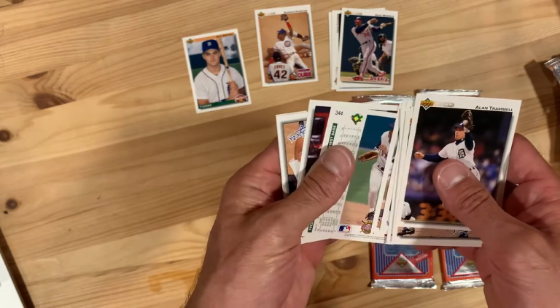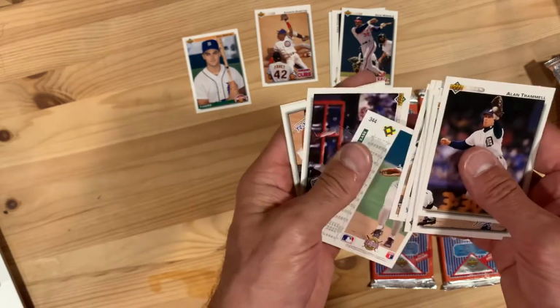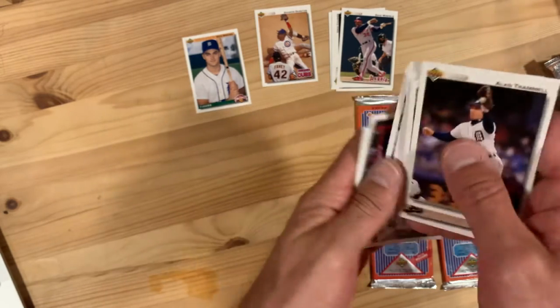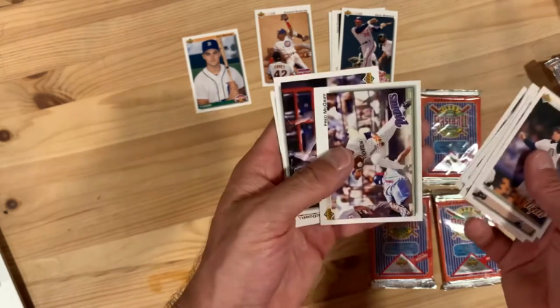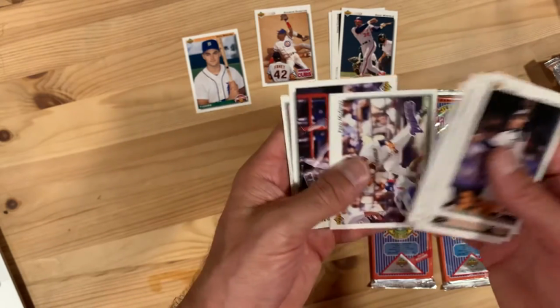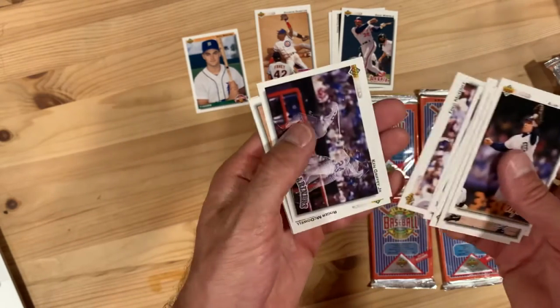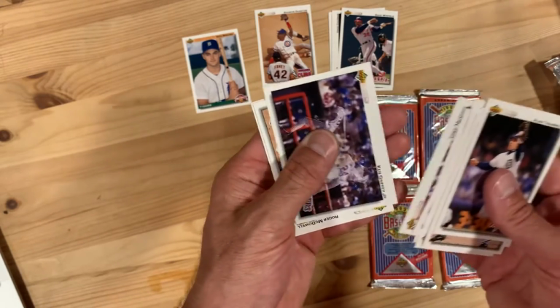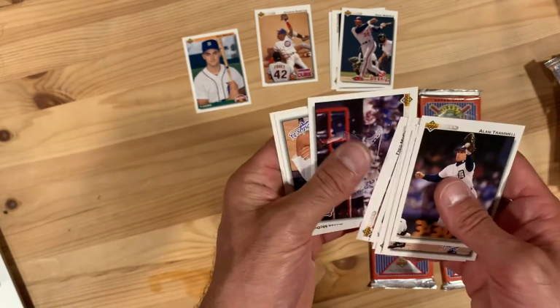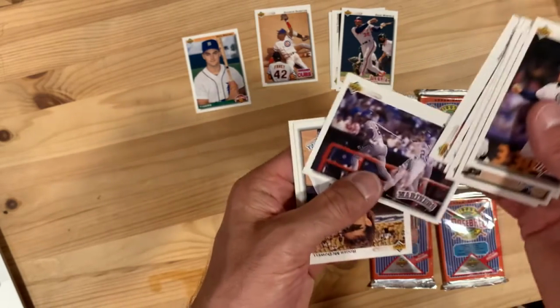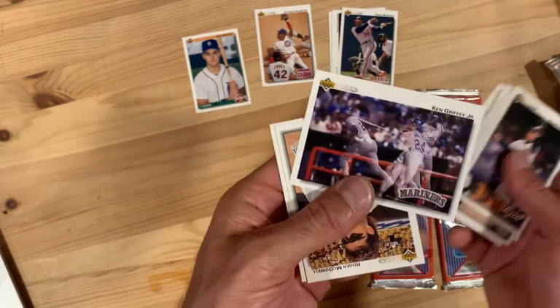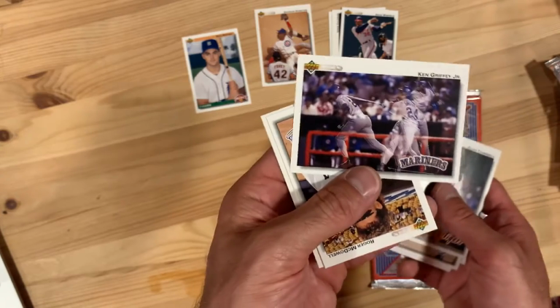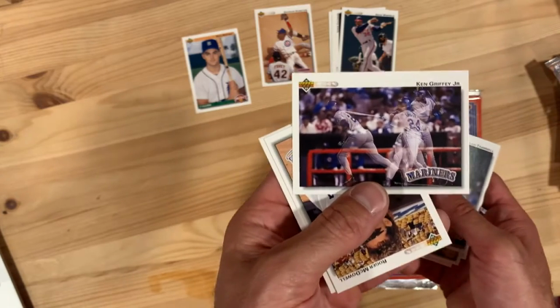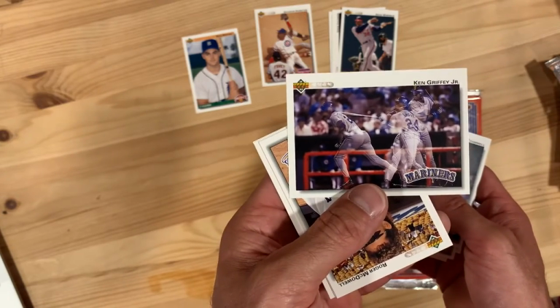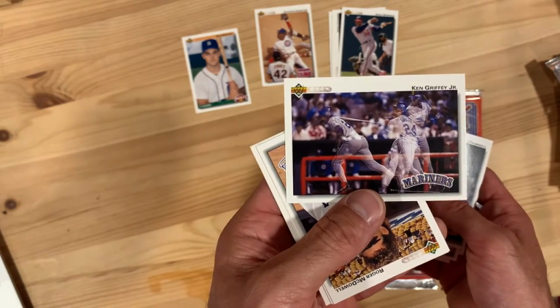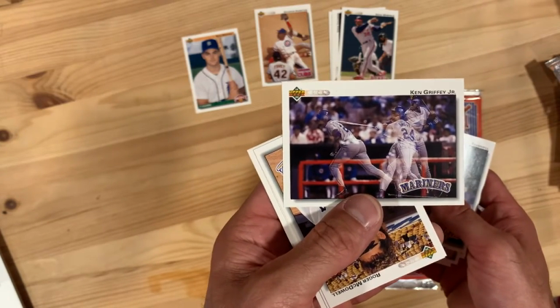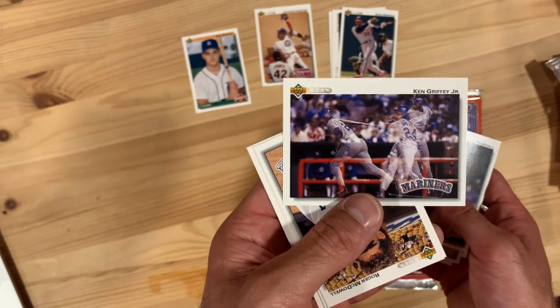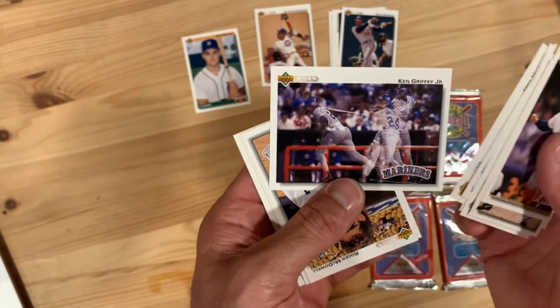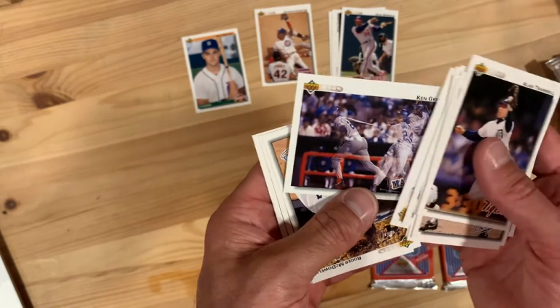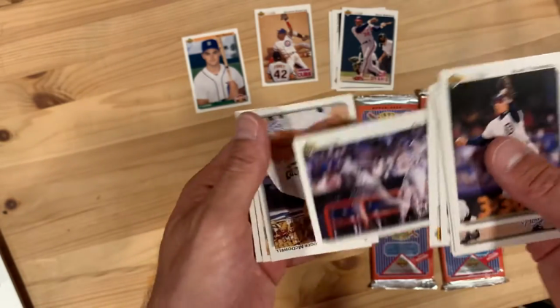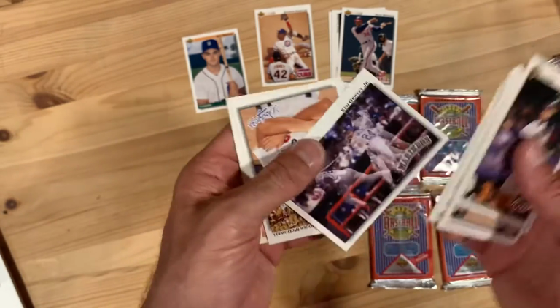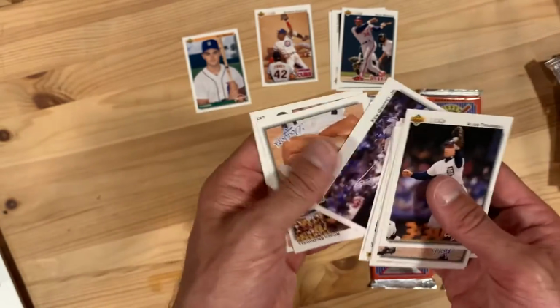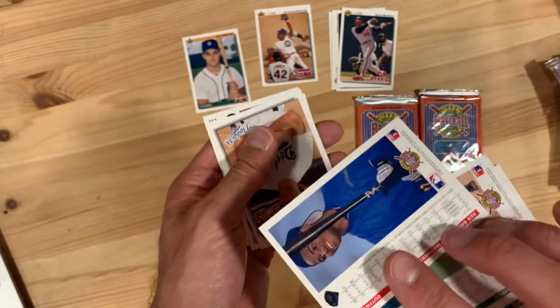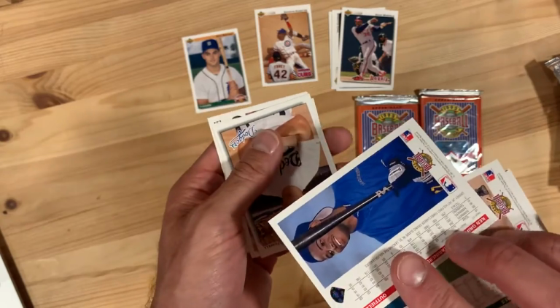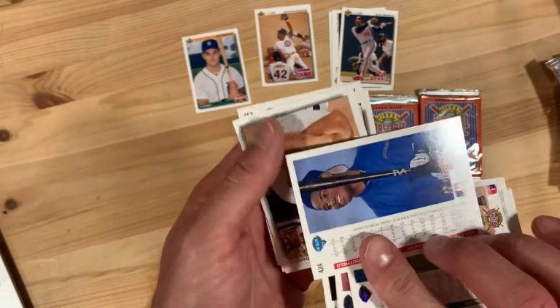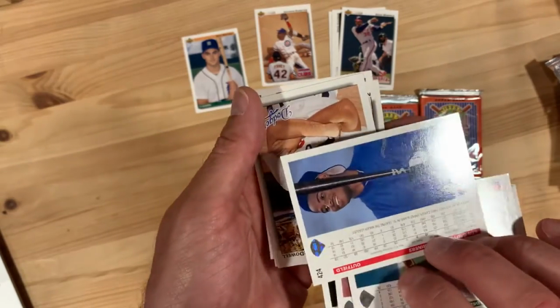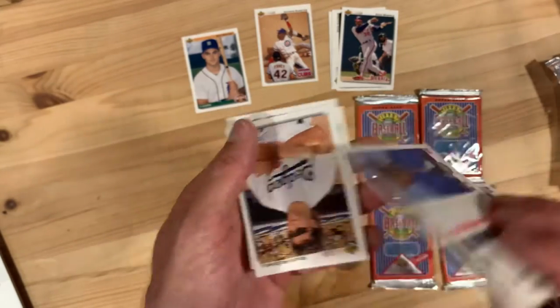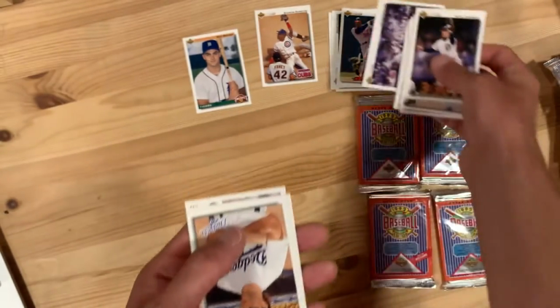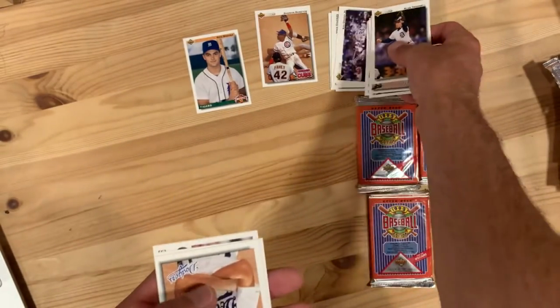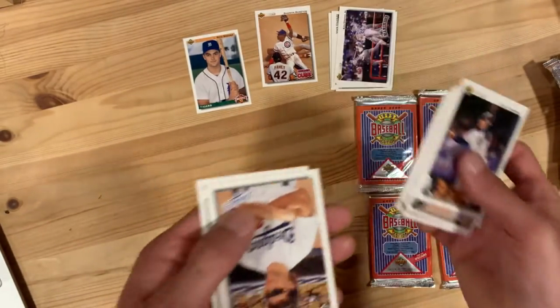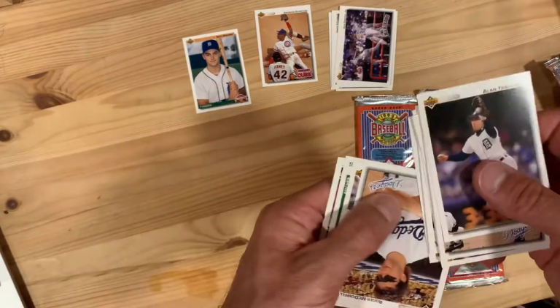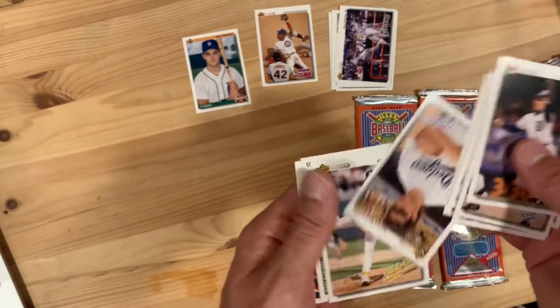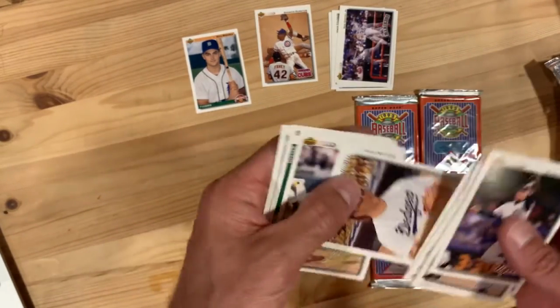Crime Dog Fred McGriff — nice. And Ken Griffey Jr. — there it is! They did these kind of multi-stage images that were supposed to look really cool, but in my opinion it just ends up looking pretty confusing.